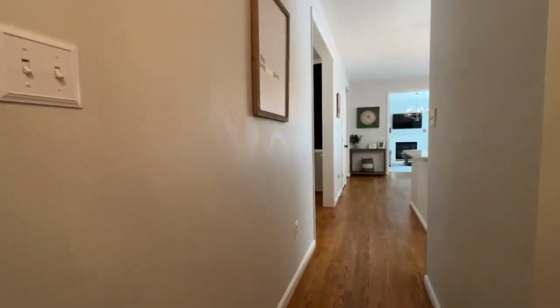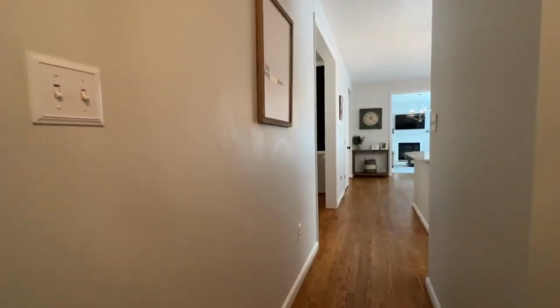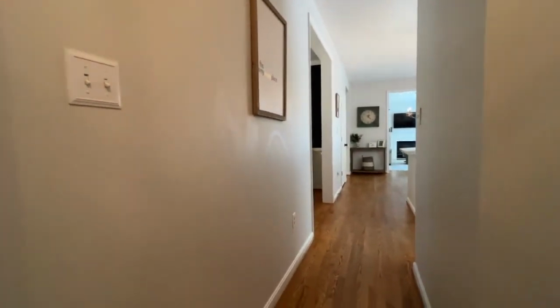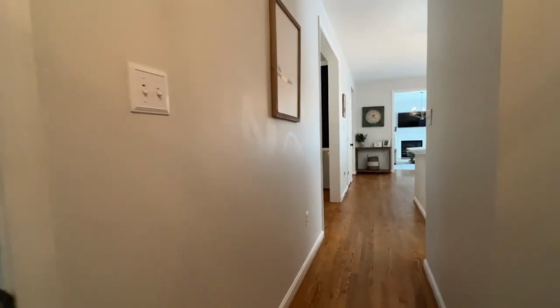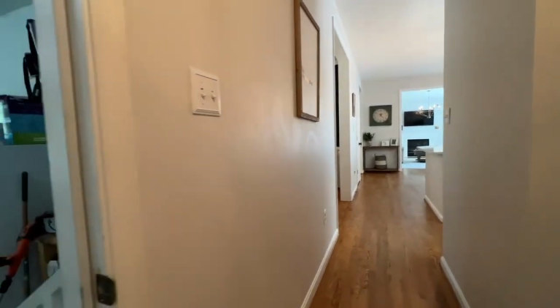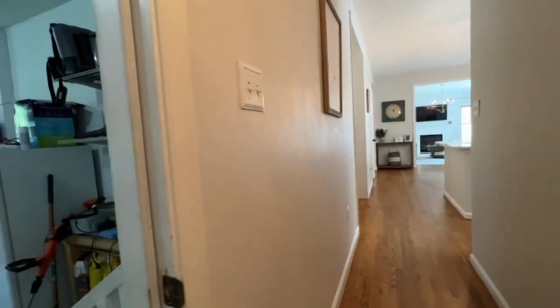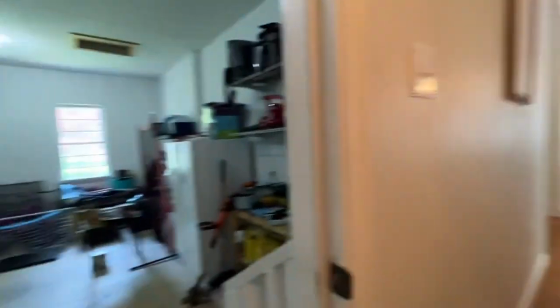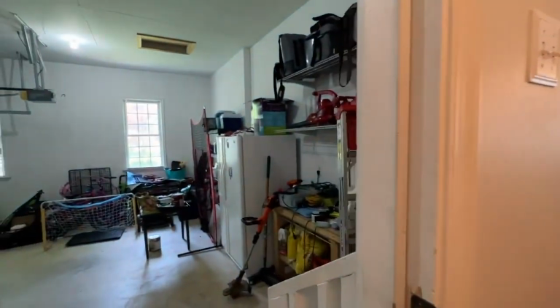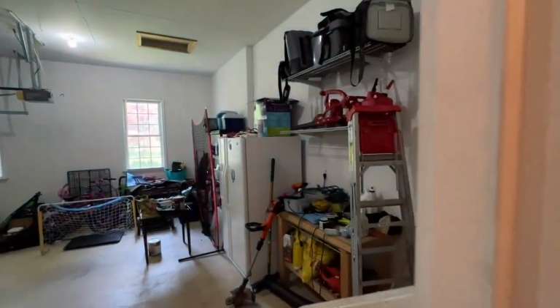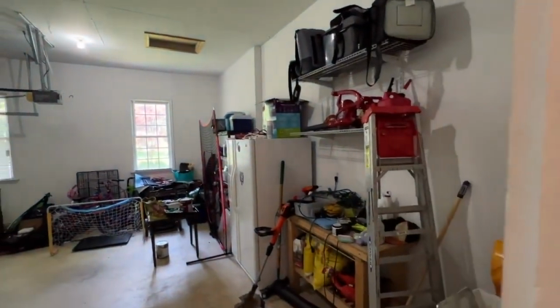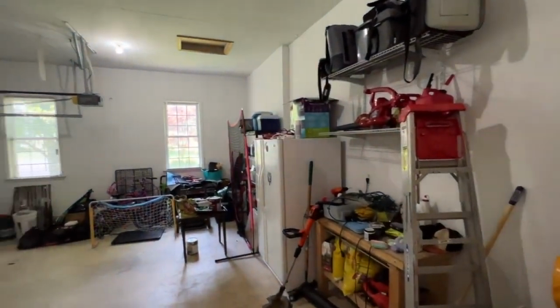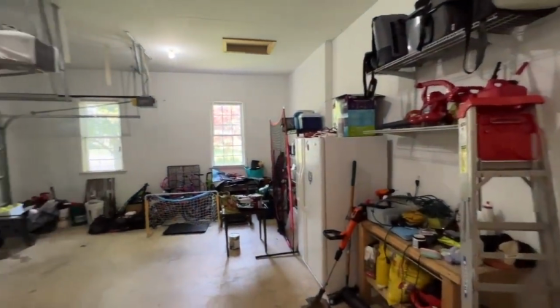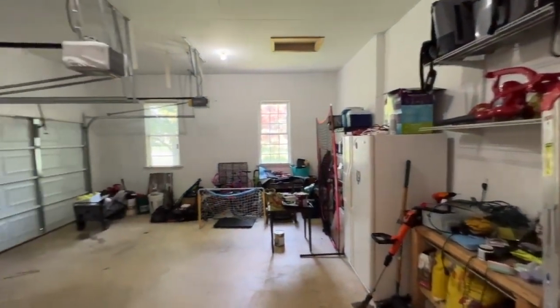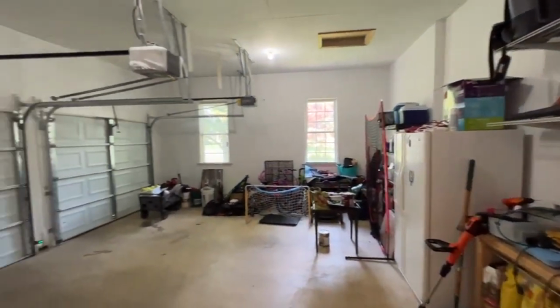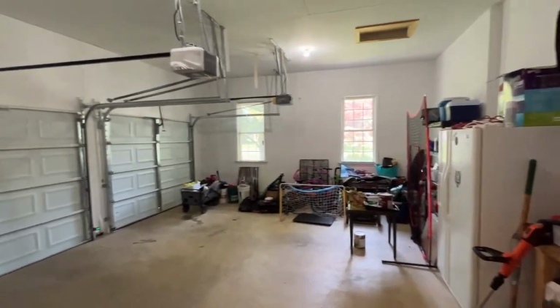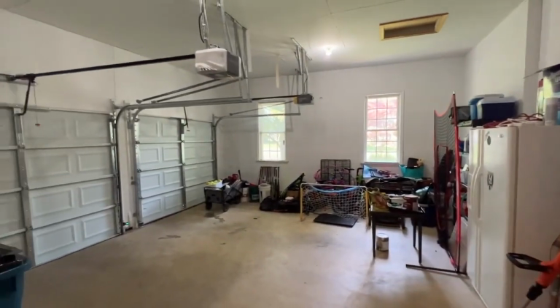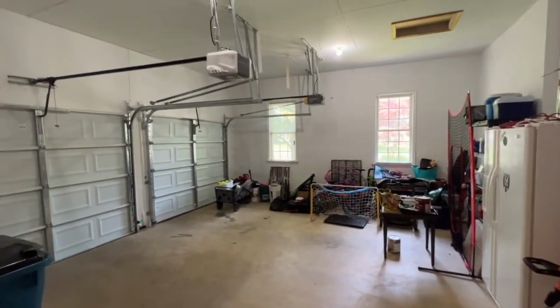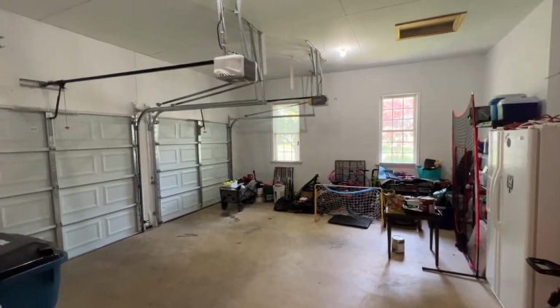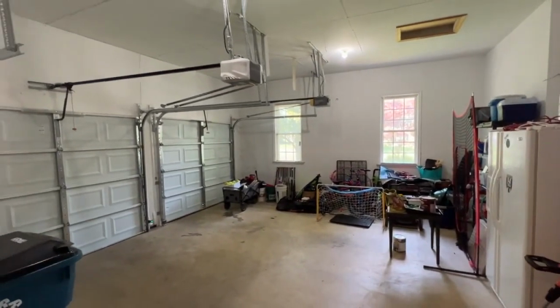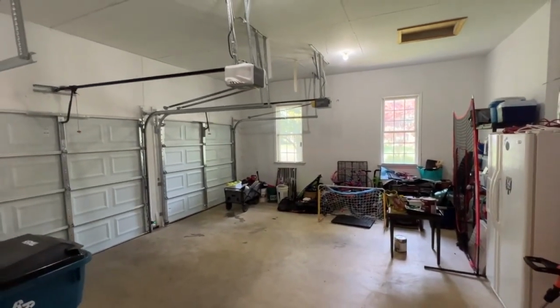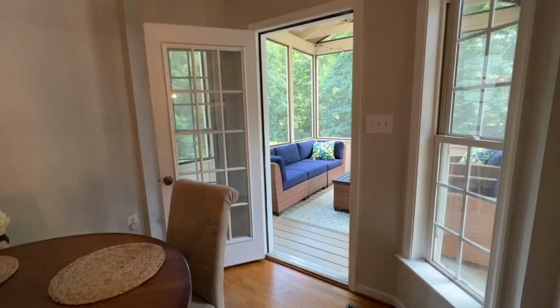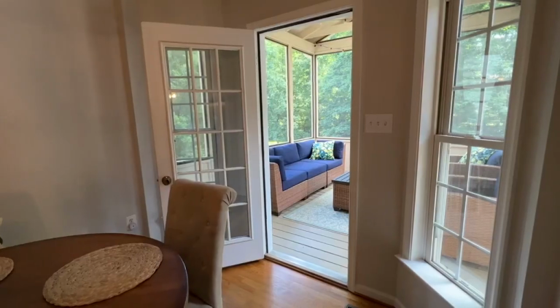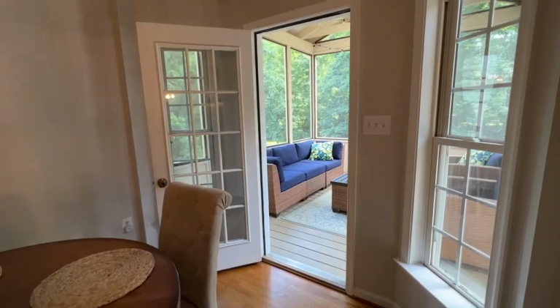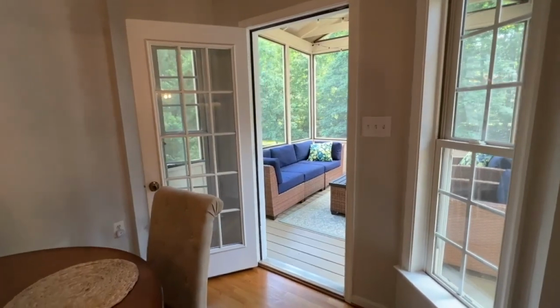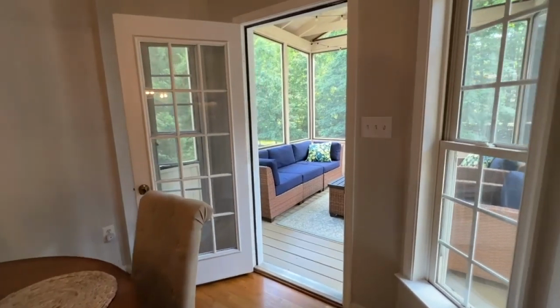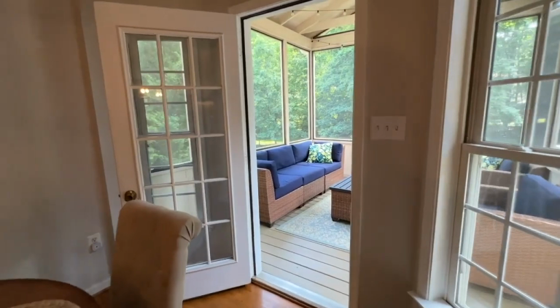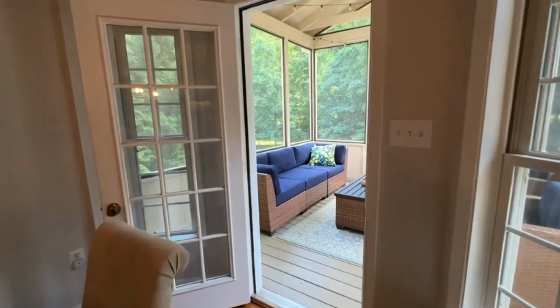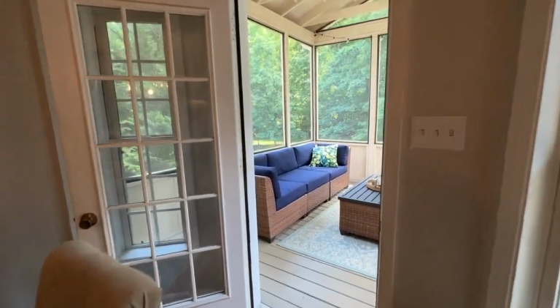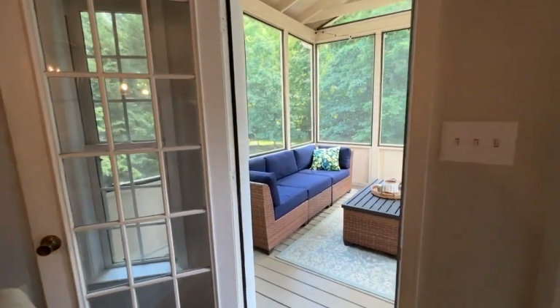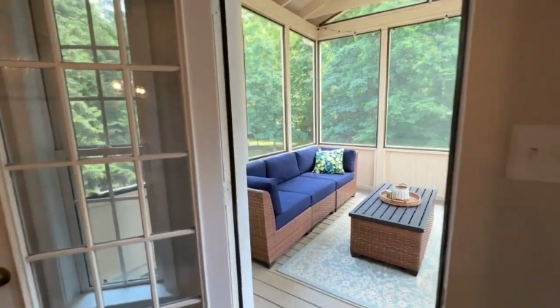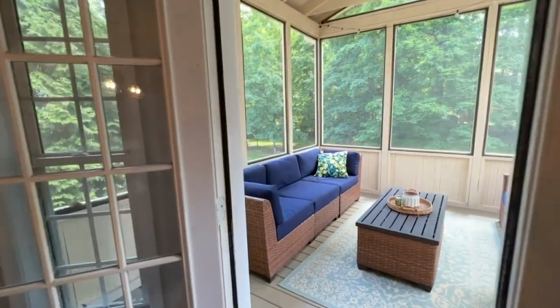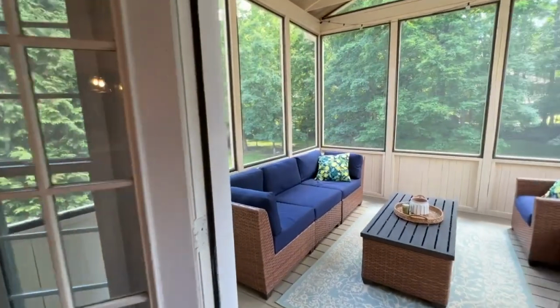Last but not least on the main level is a true two-car garage — big enough for all of your toys. Let's head outside and take a look at this great screened-in porch and beautiful backyard.